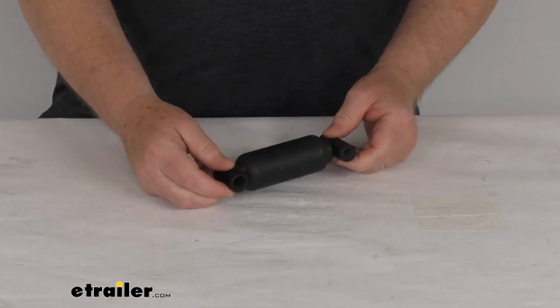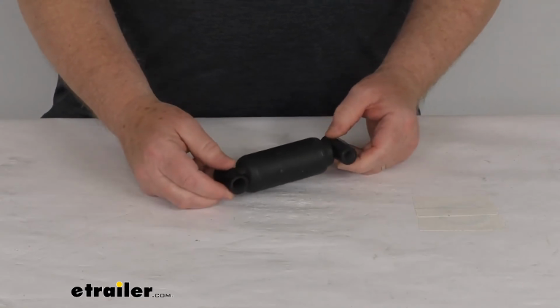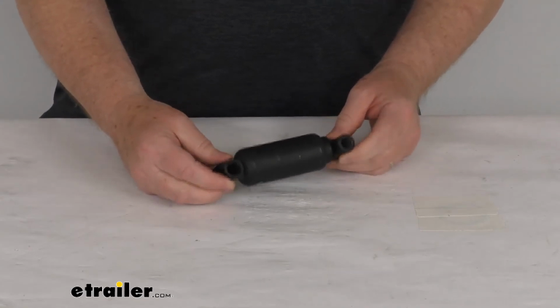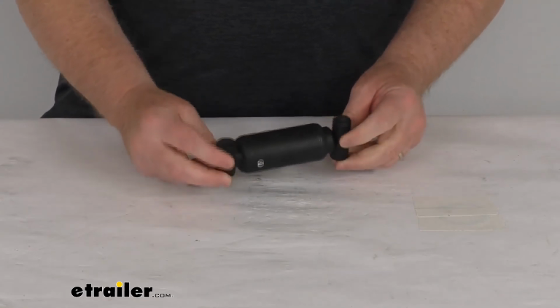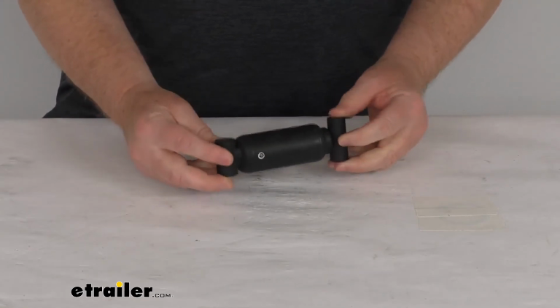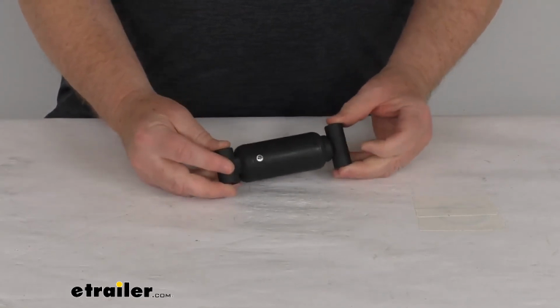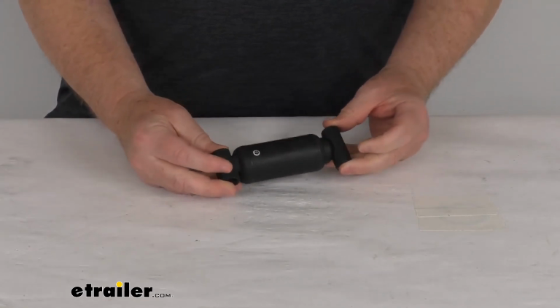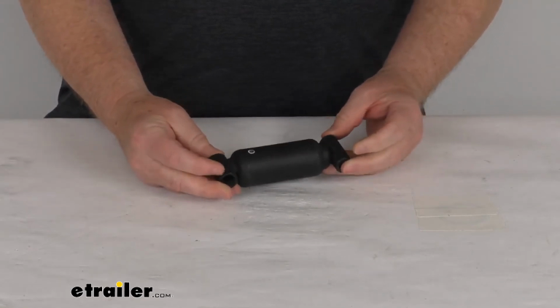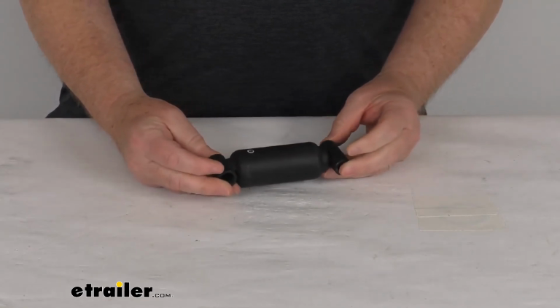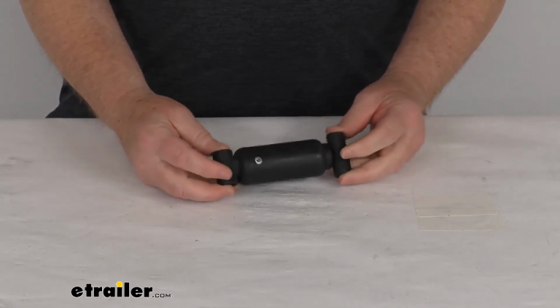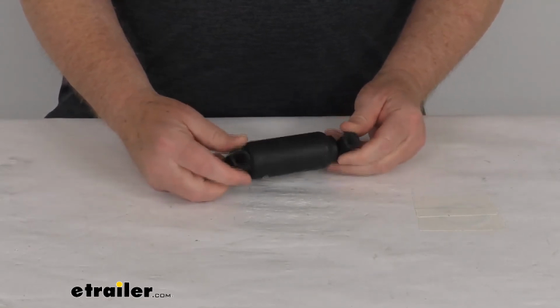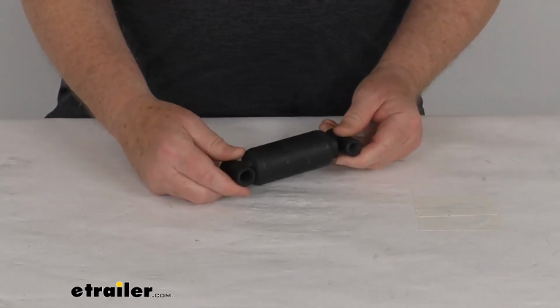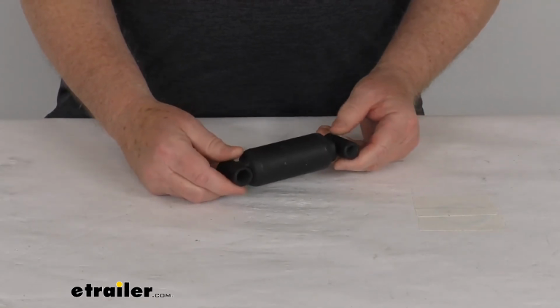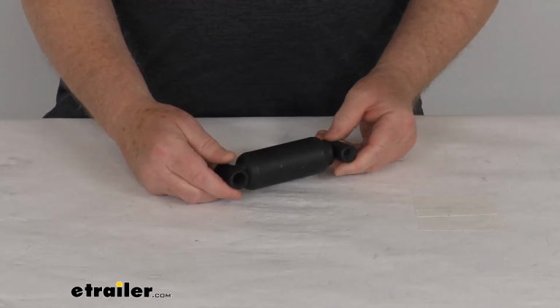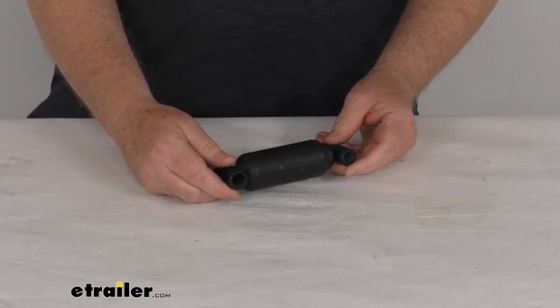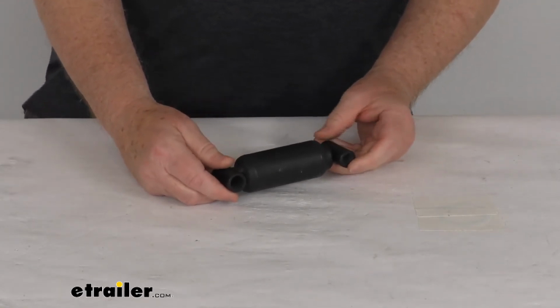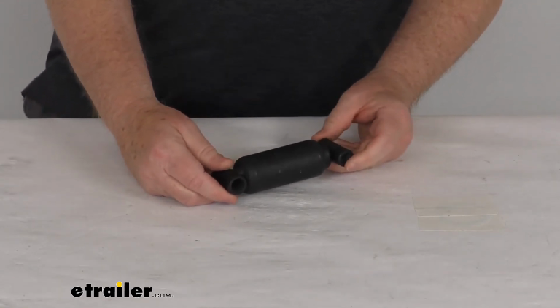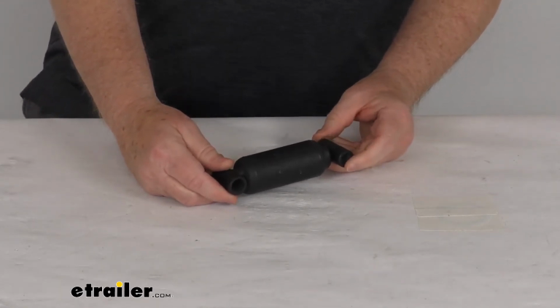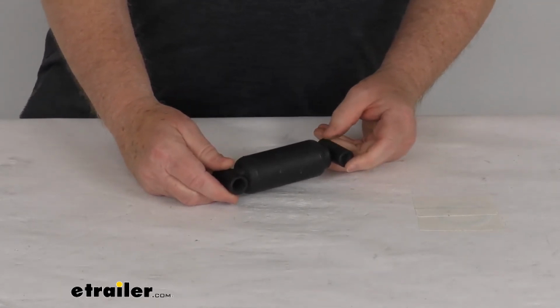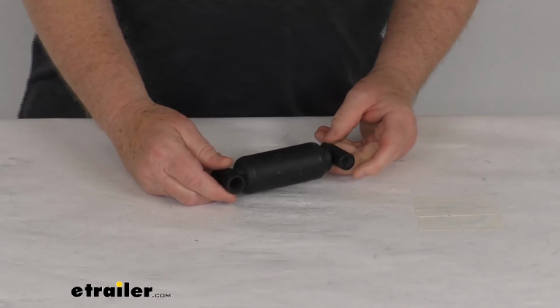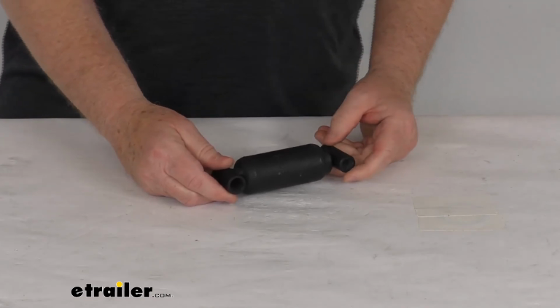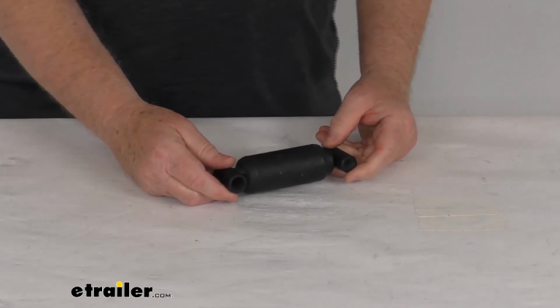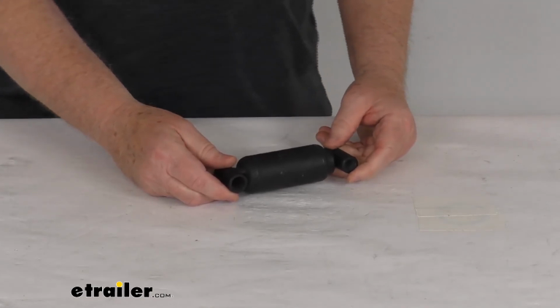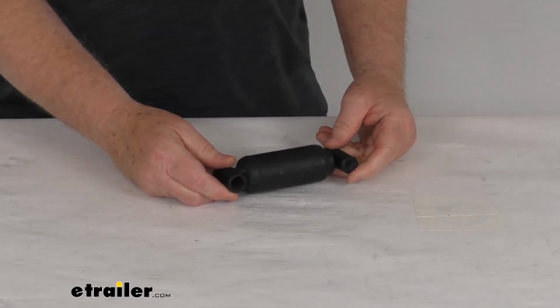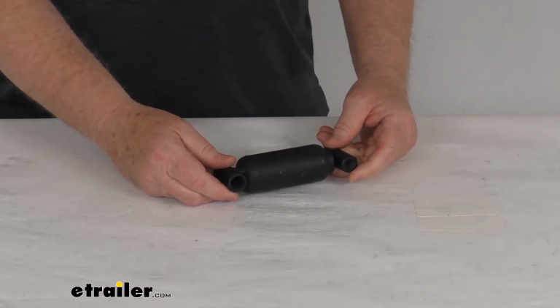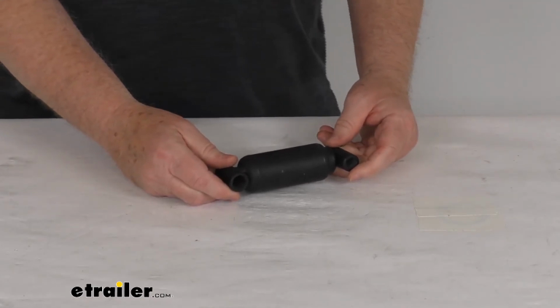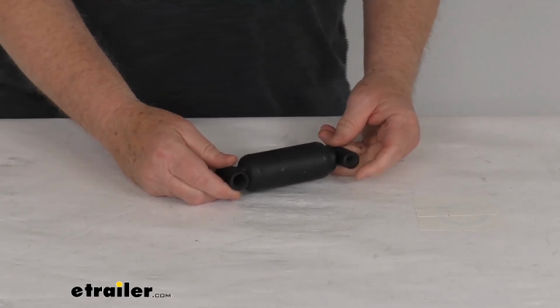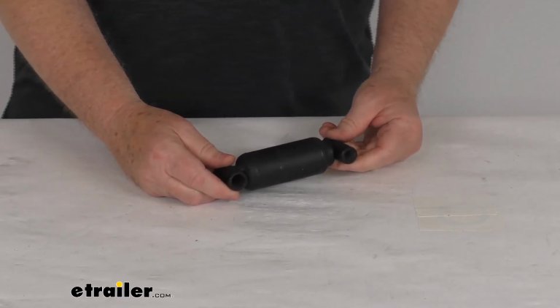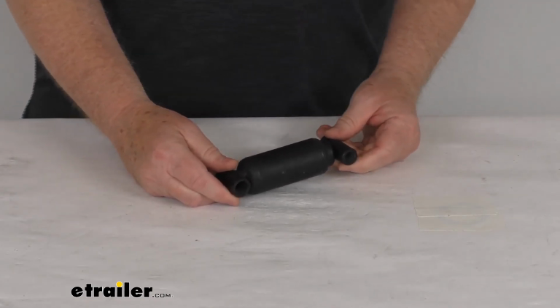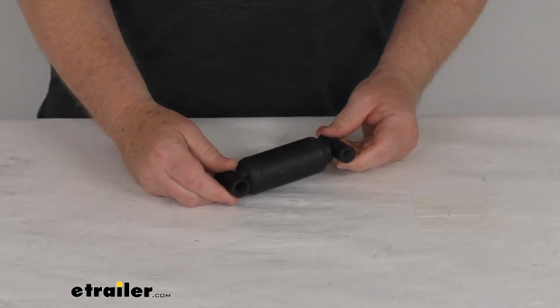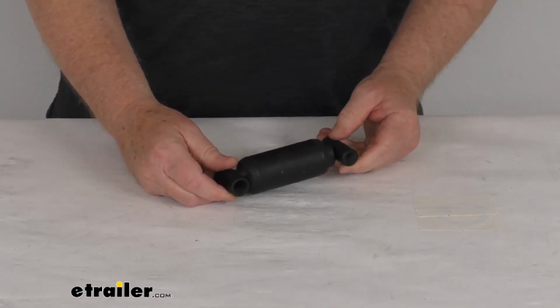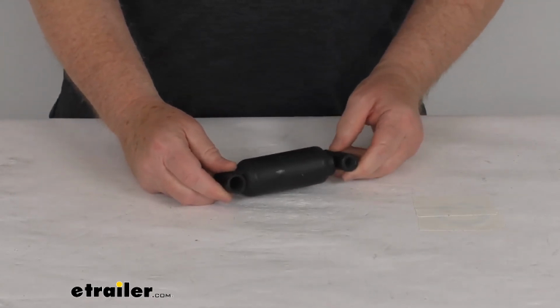The smaller inner diameter is right at seven-sixteenths of an inch. That should do it for the review on this Demco replacement shock dampener for the DA66 and the DA66L model hydraulic brake actuators.